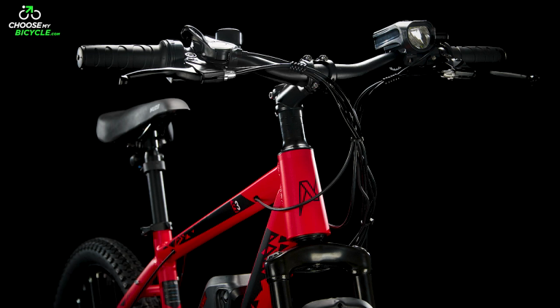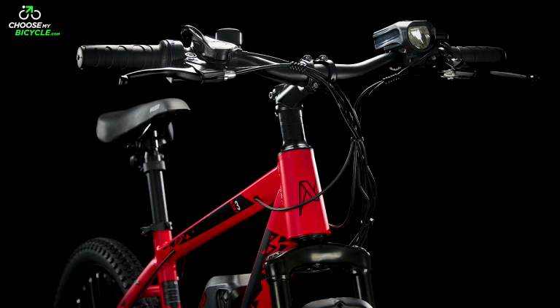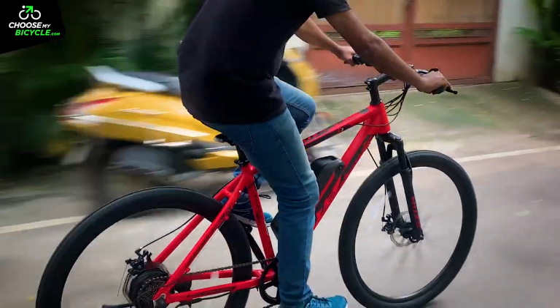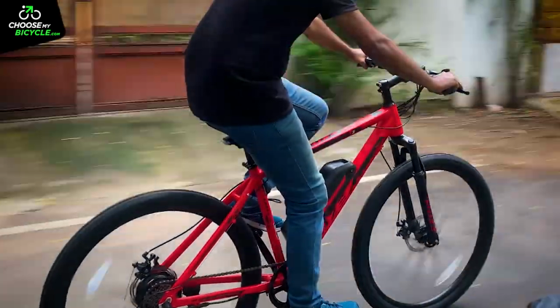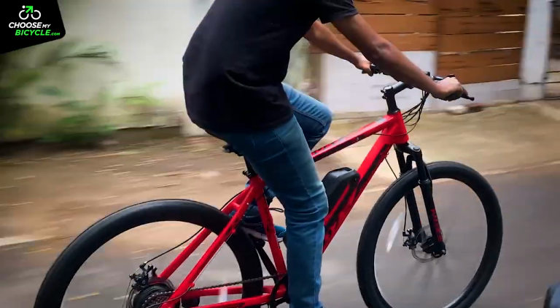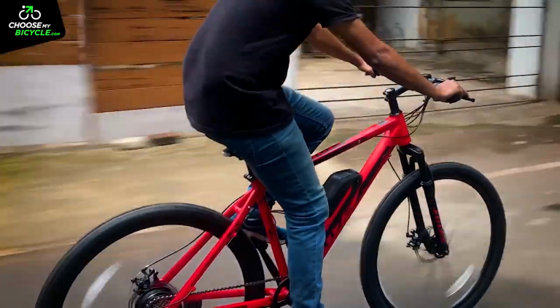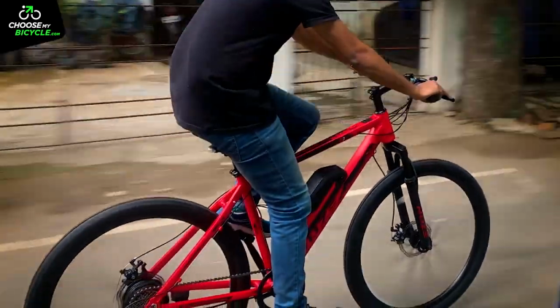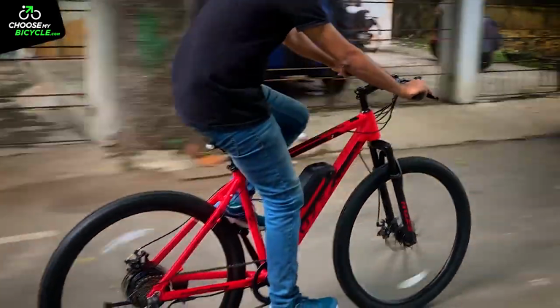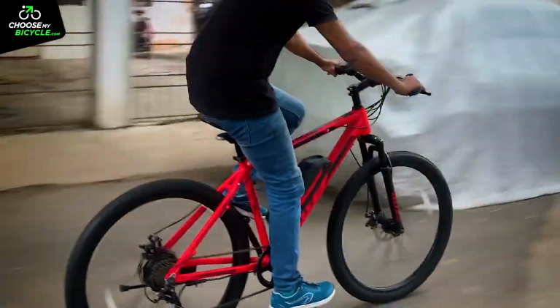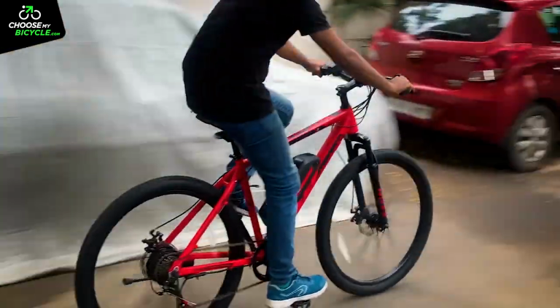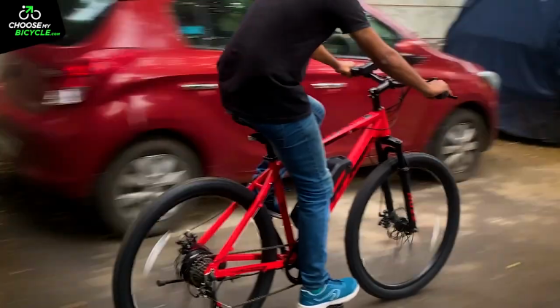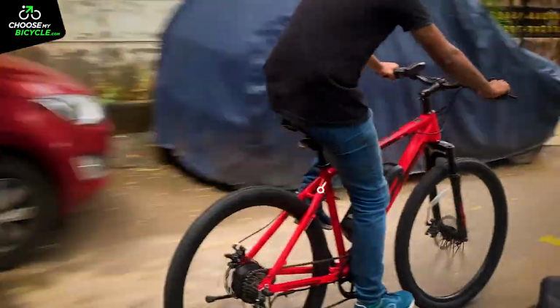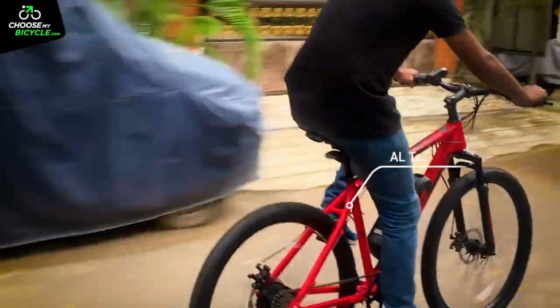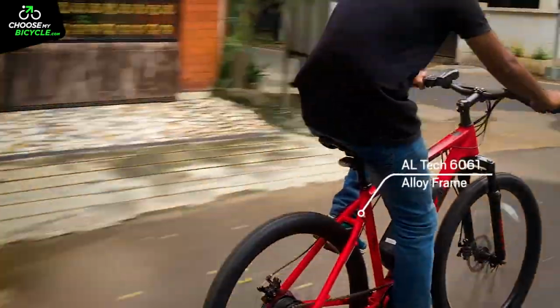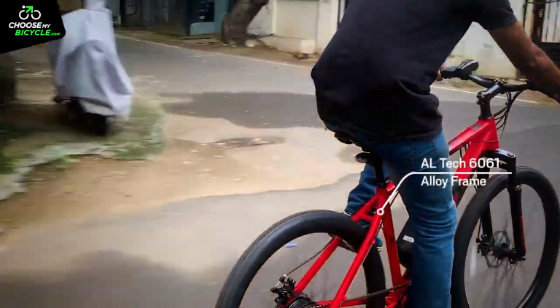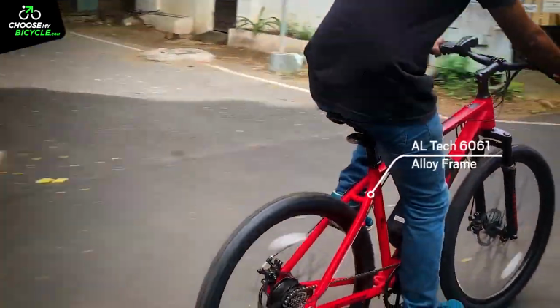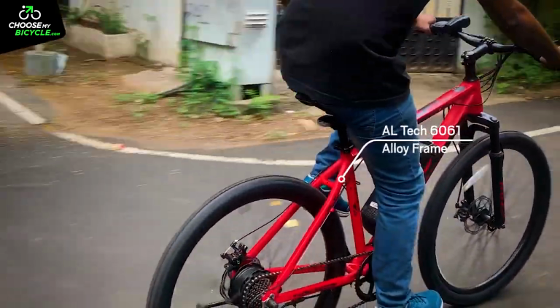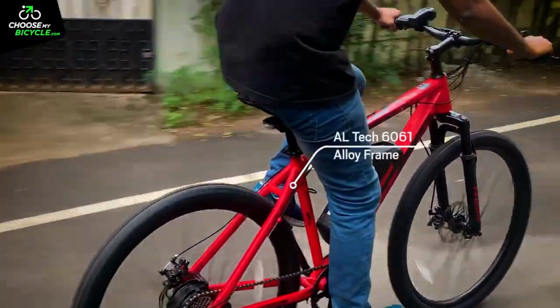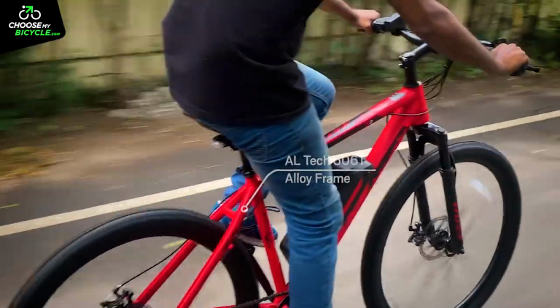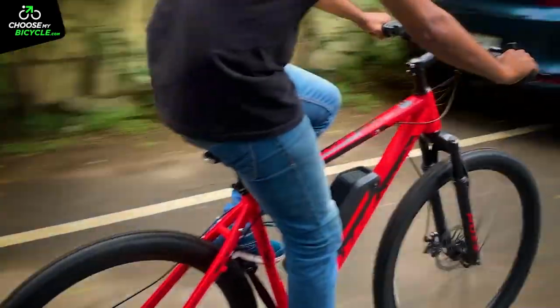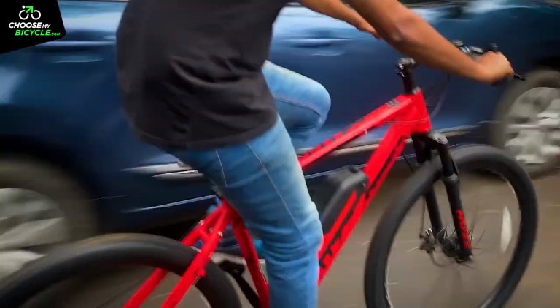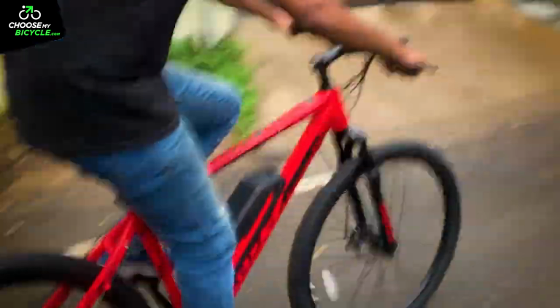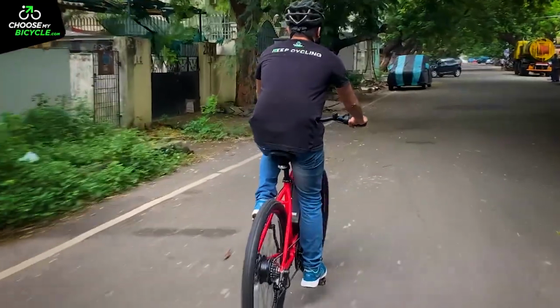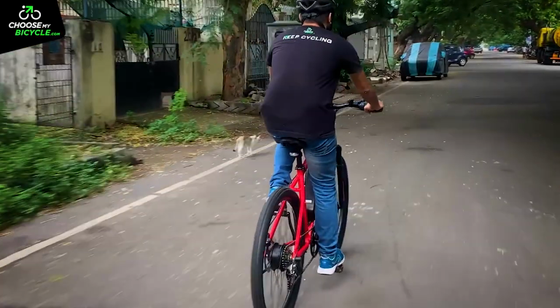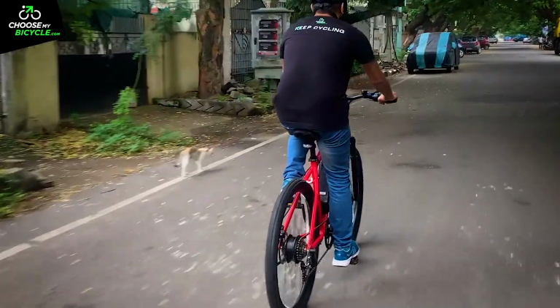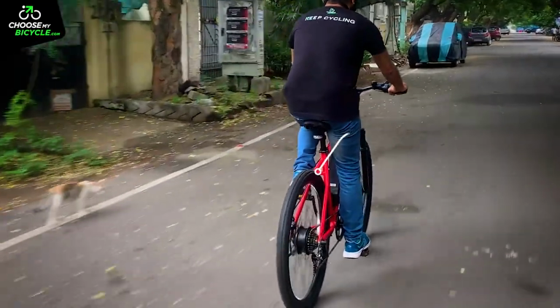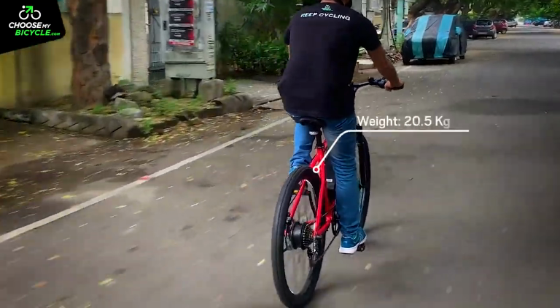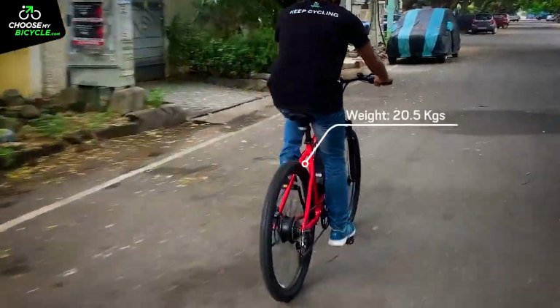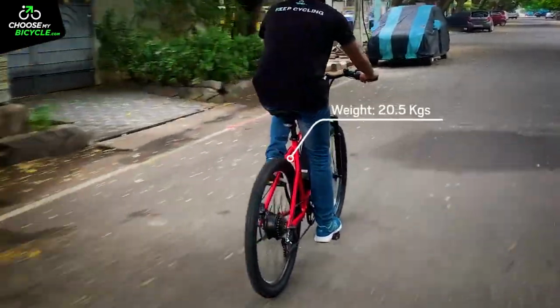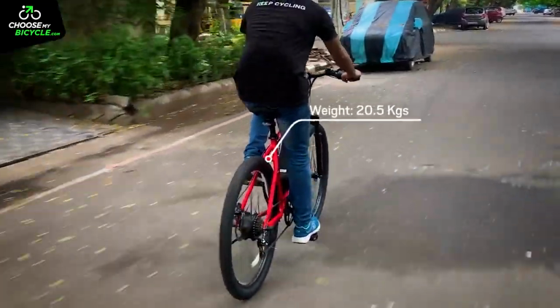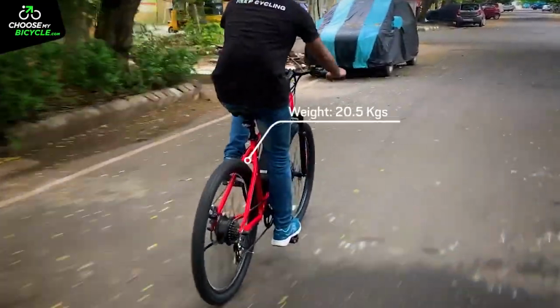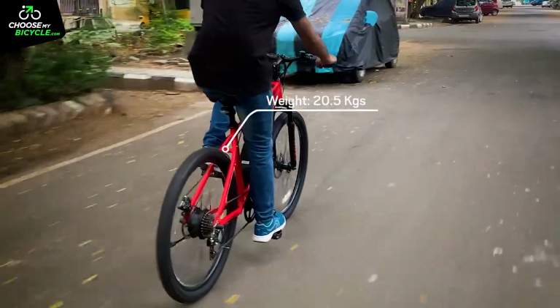The S3 is part of NewZ's sports series and the frame reflects that. The 6061 alloy frame is the perfect combination of strength and weight. During the ride, the frame's weight felt balanced when riding through corners and also when riding through traffic.